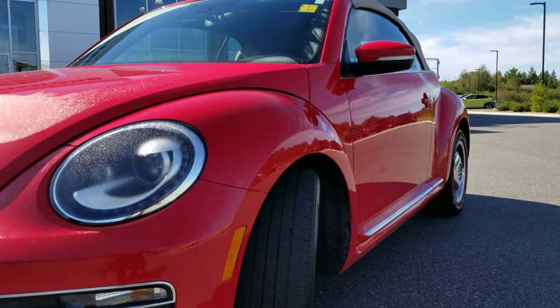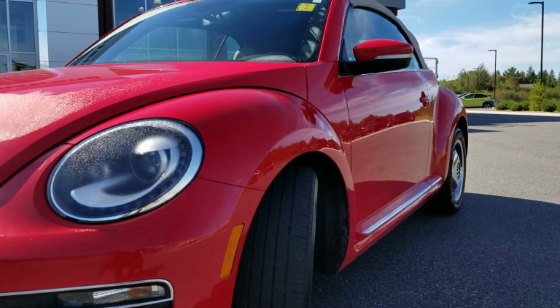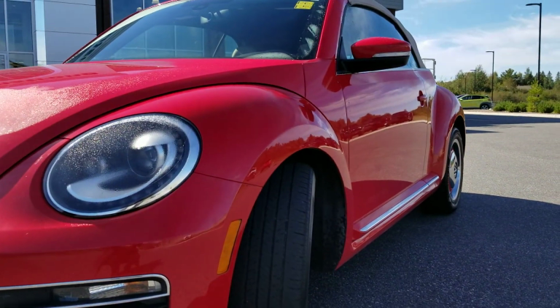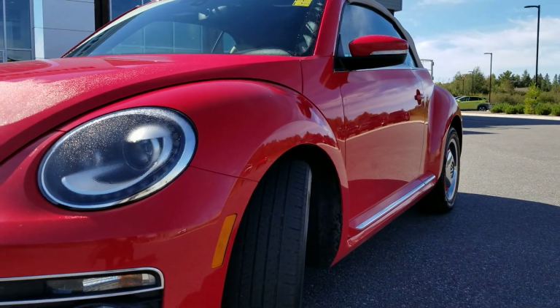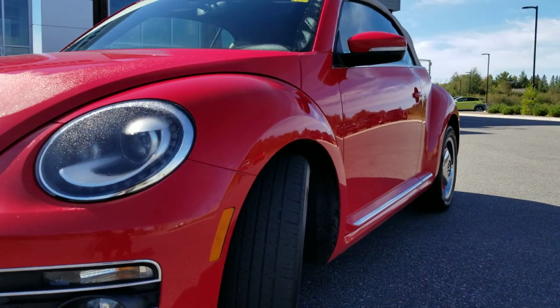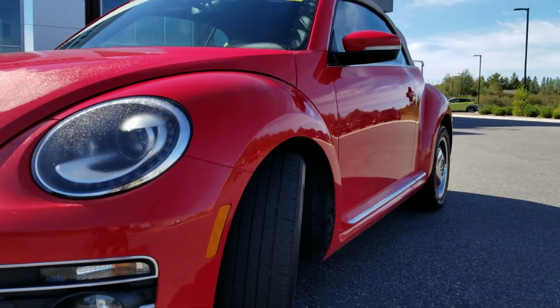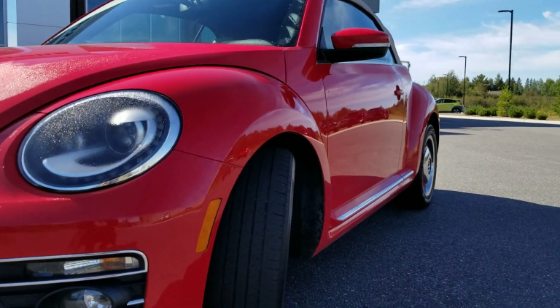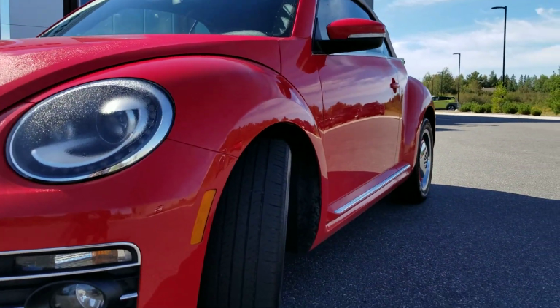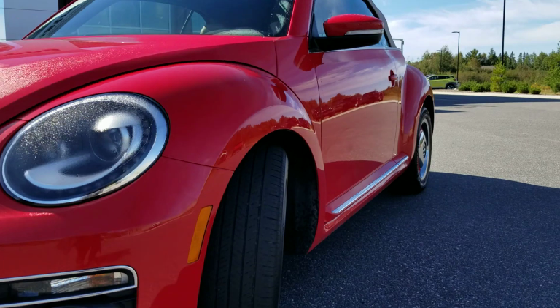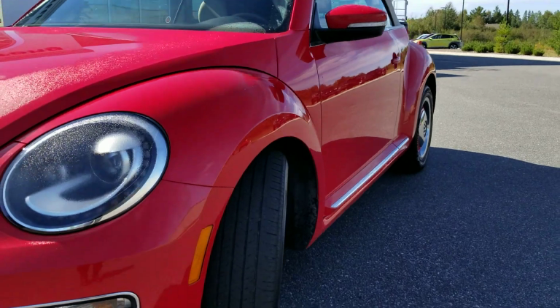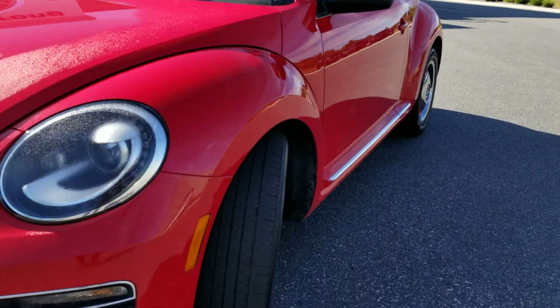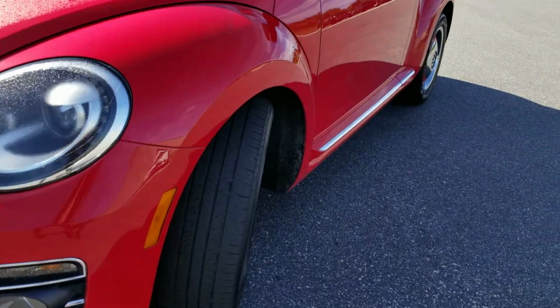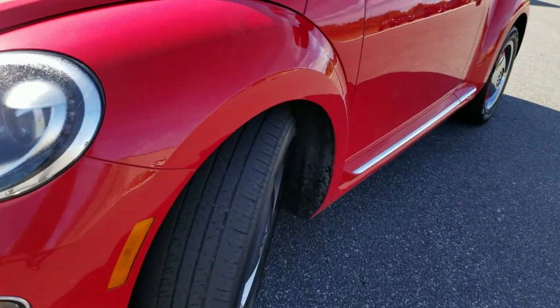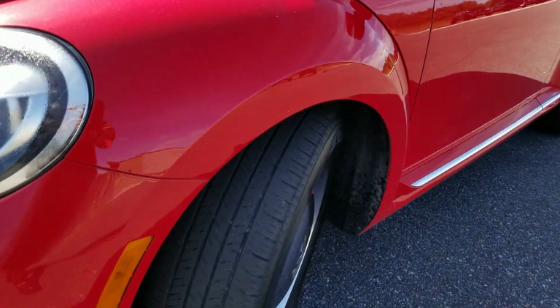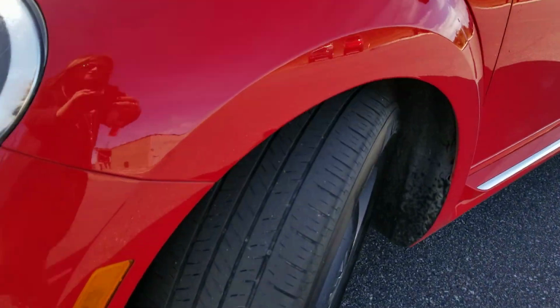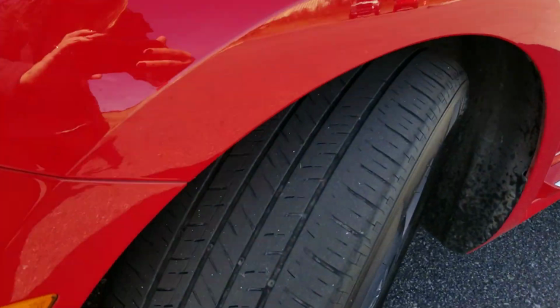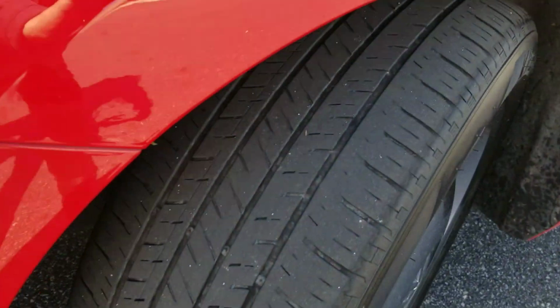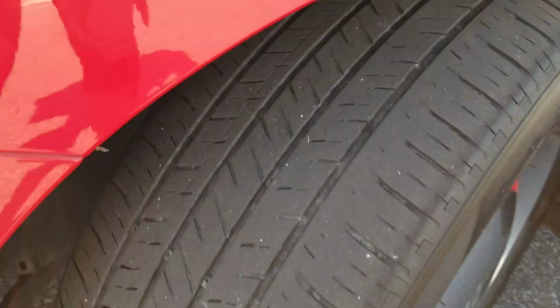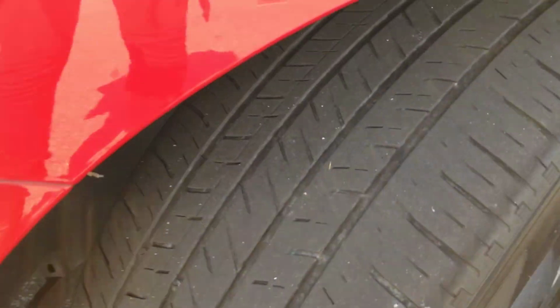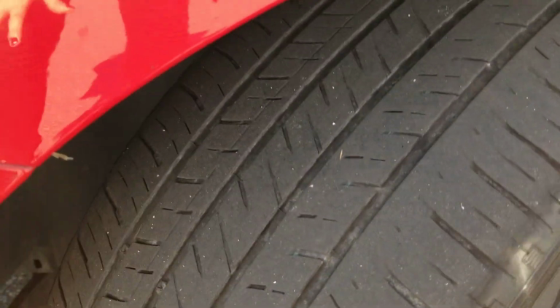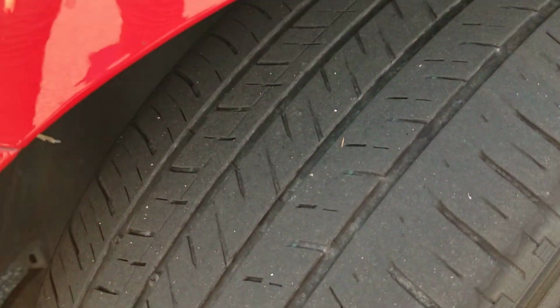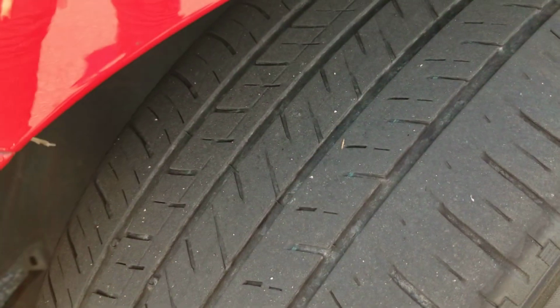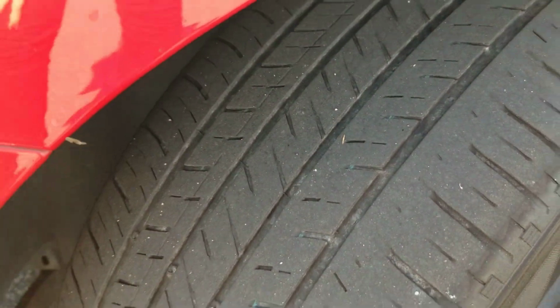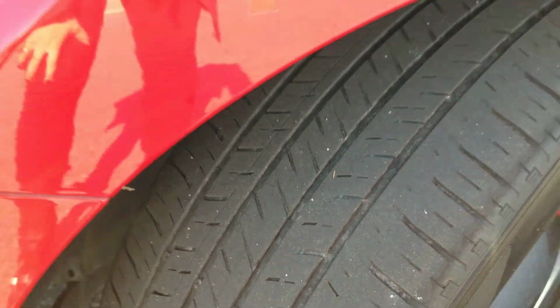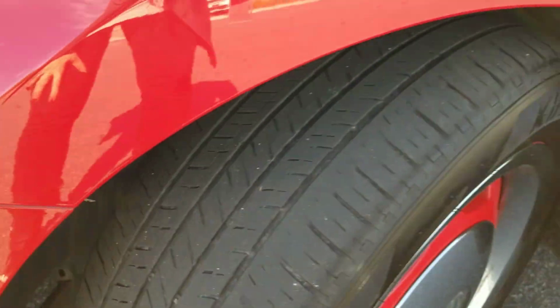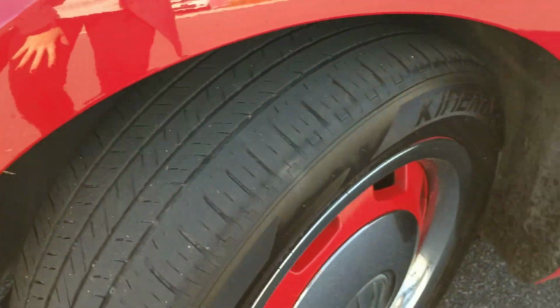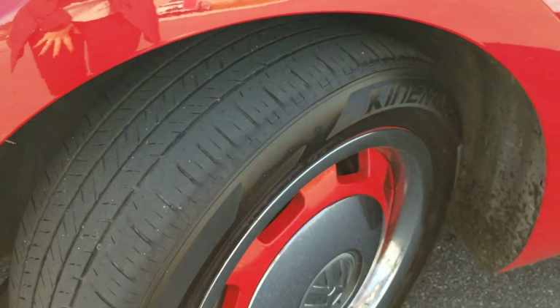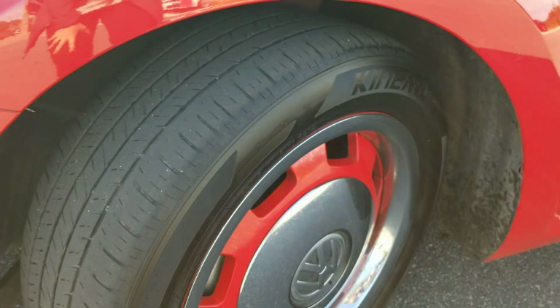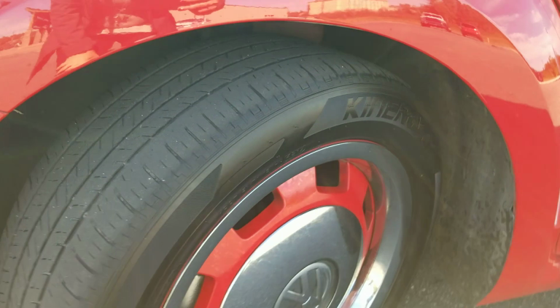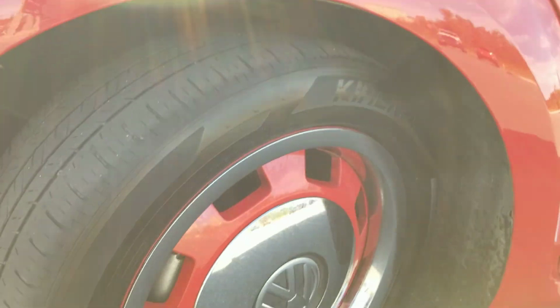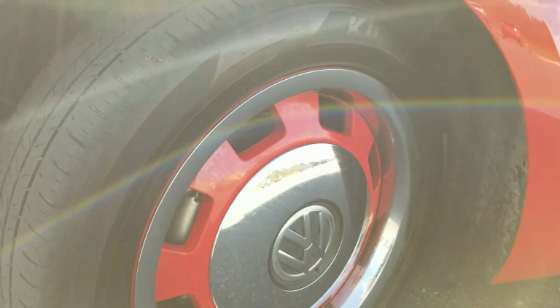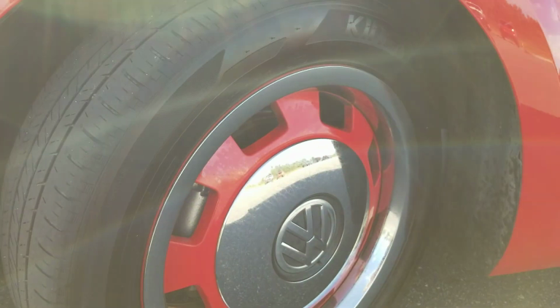Driver's side appears to be clean. I don't see any dings or dents. The tire tread is in great condition, and the rims are very clean.